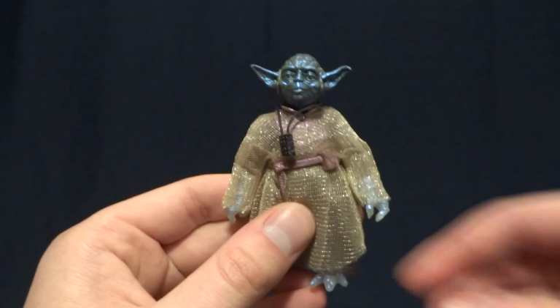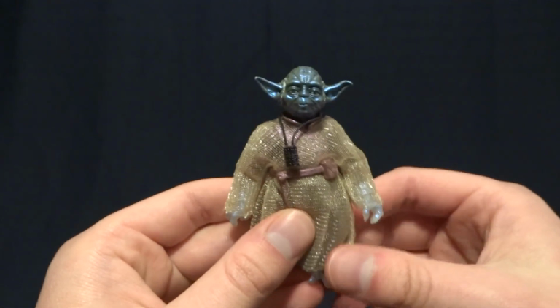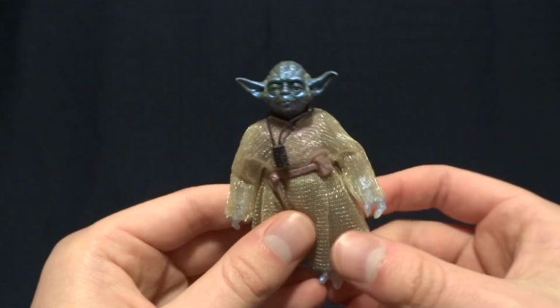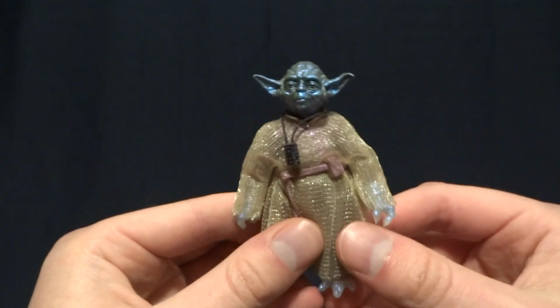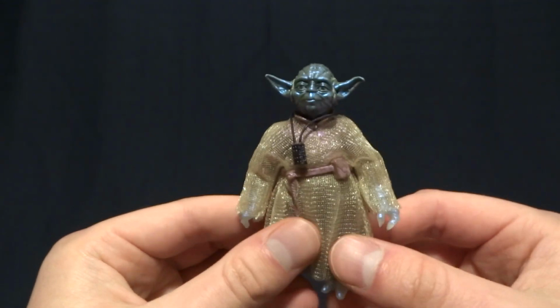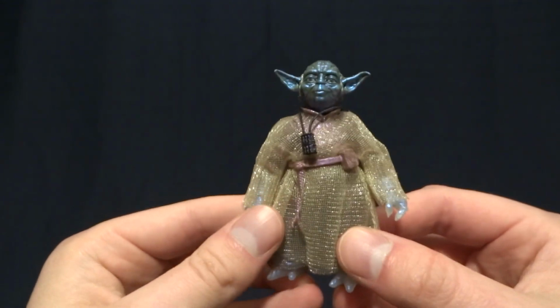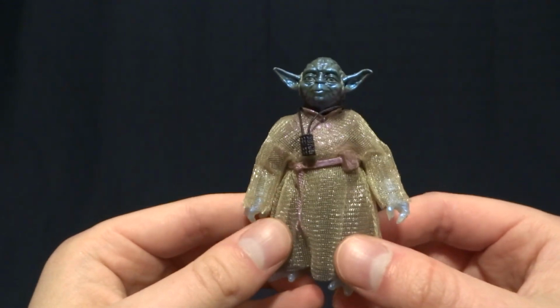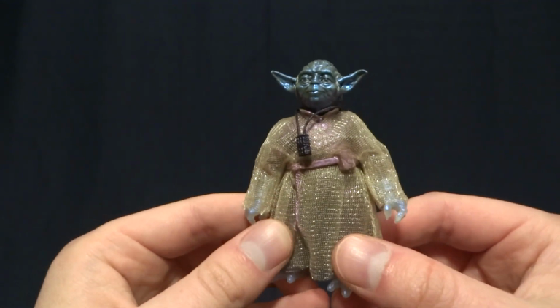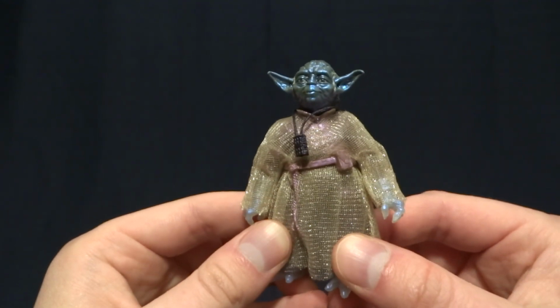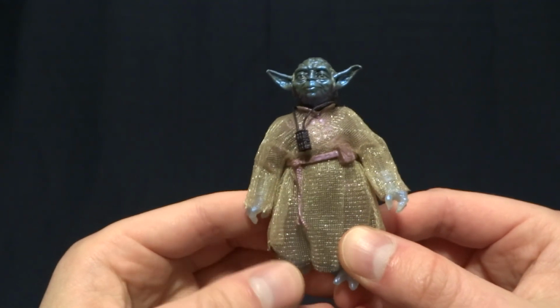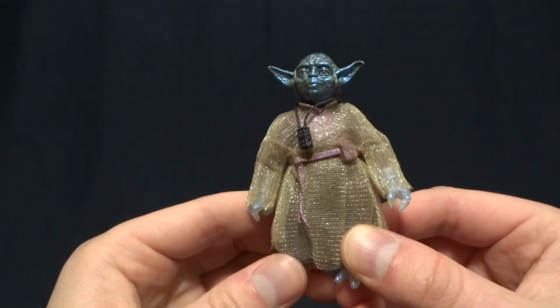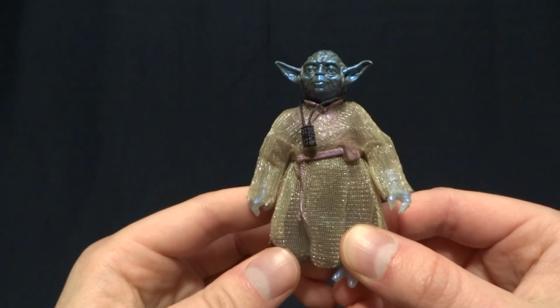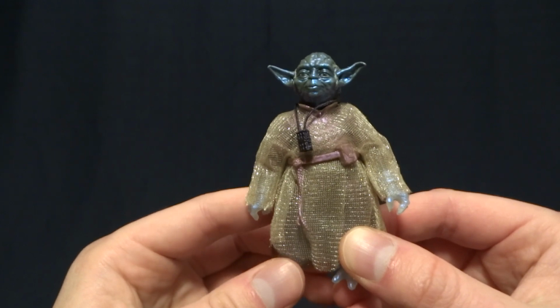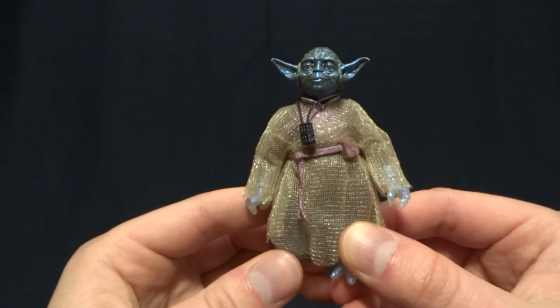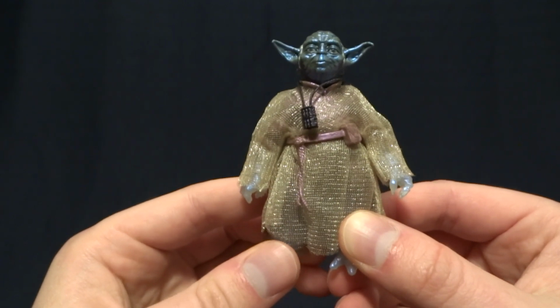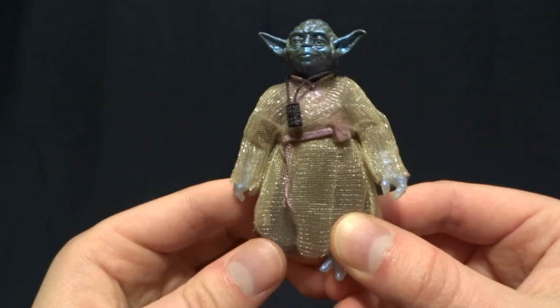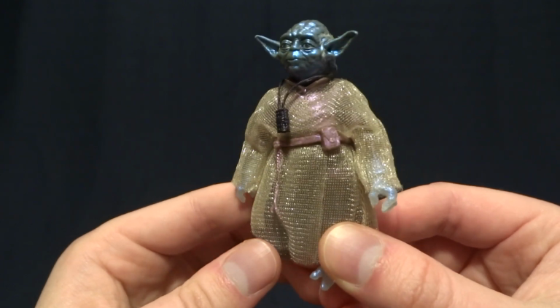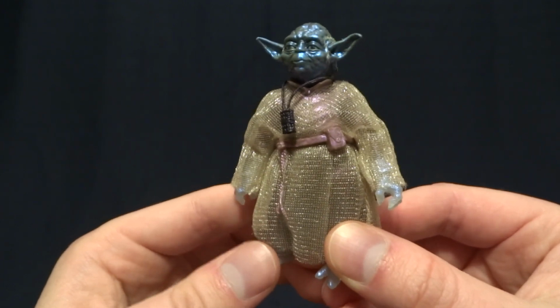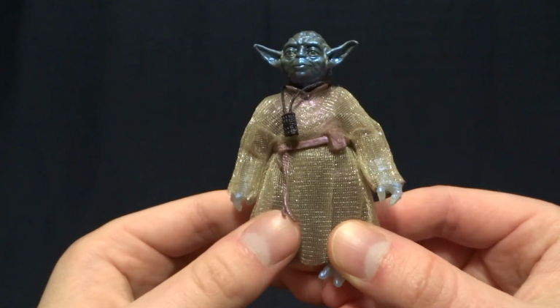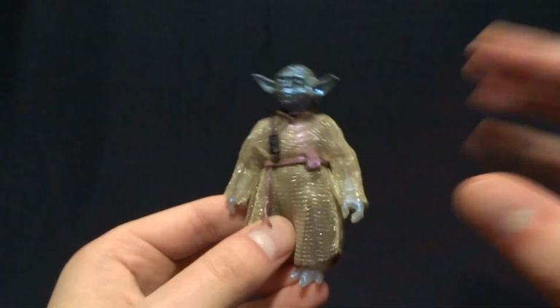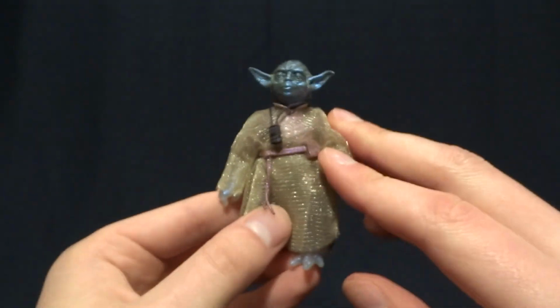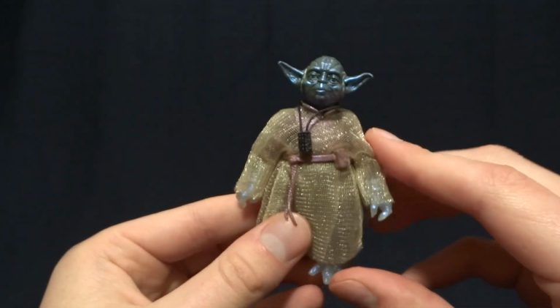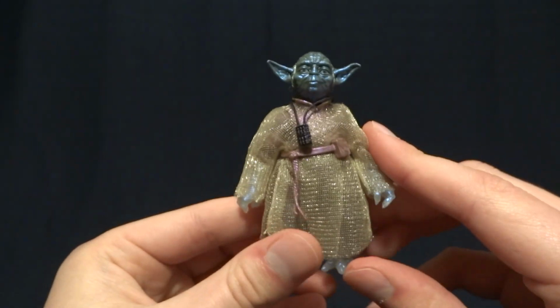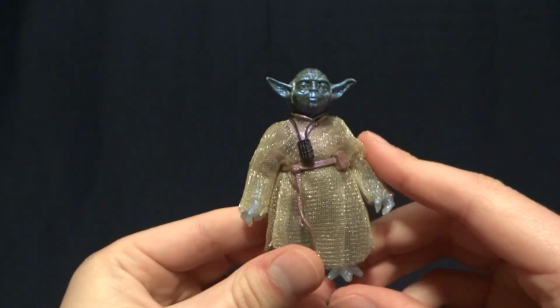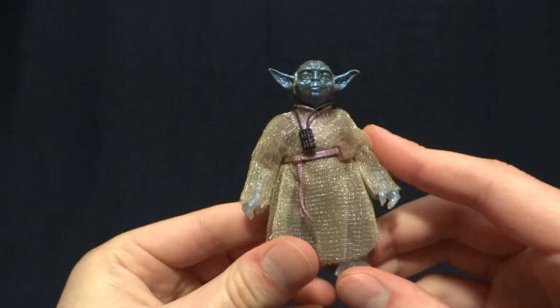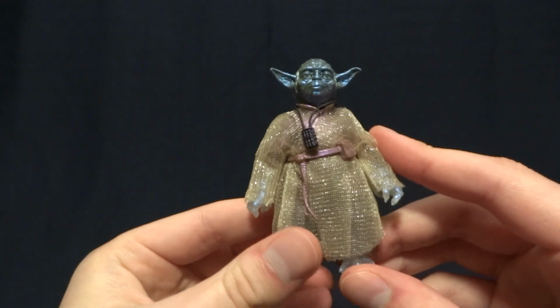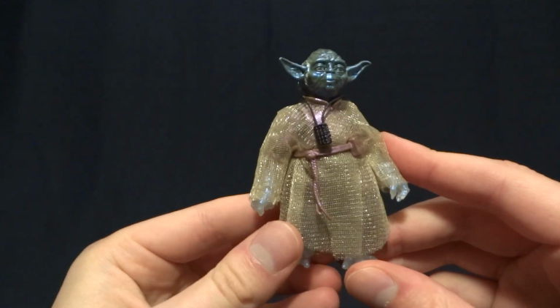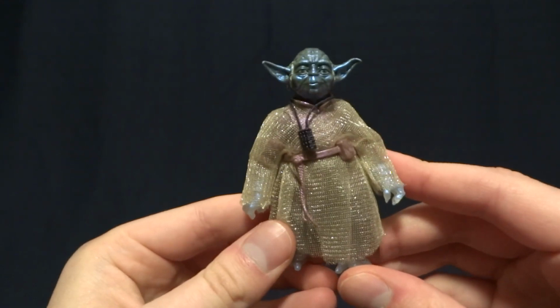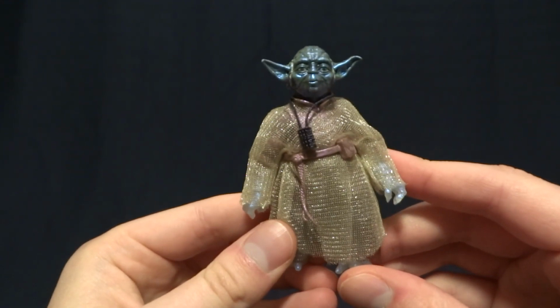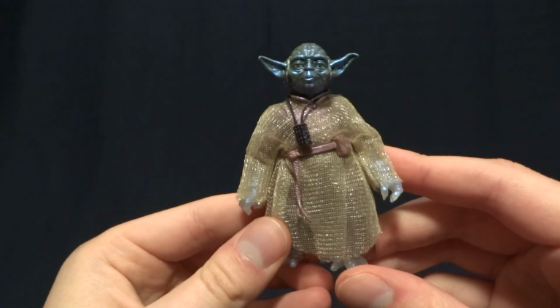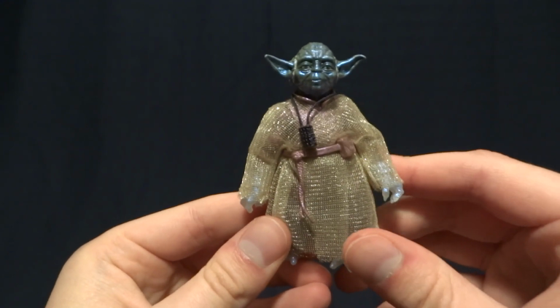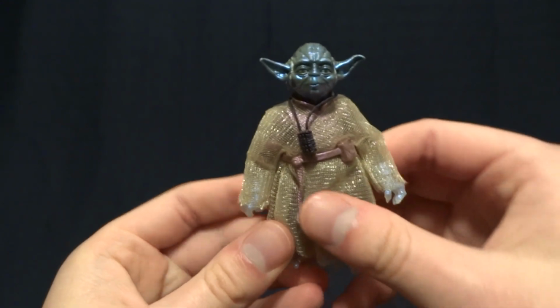Hey guys, what's up? It's Rygar the Destroyer, and today we're going to be taking a look at the Walmart exclusive Force Spirit Yoda from the Star Wars Black Series. Now this guy is pretty cool, but before we take a closer look at him, let's go ahead and take a look at his packaging.